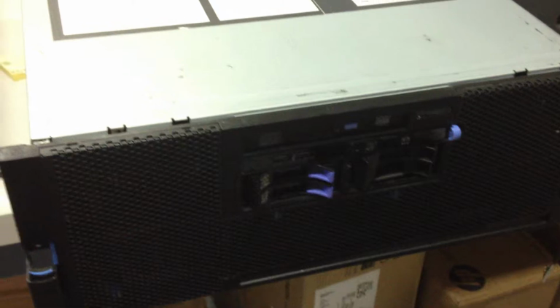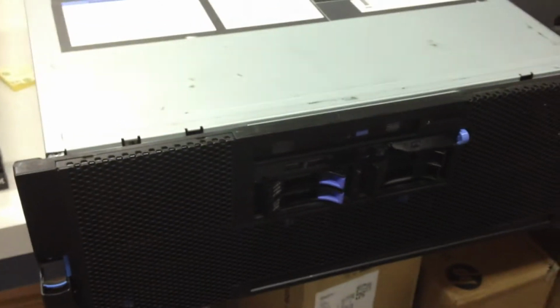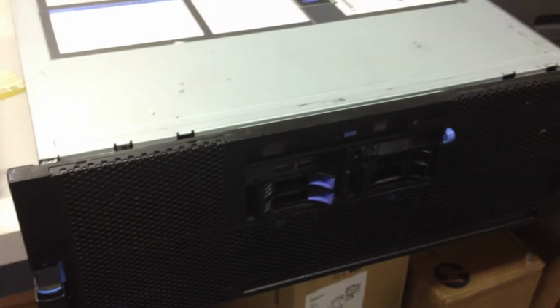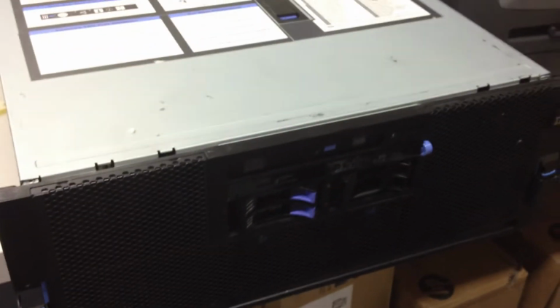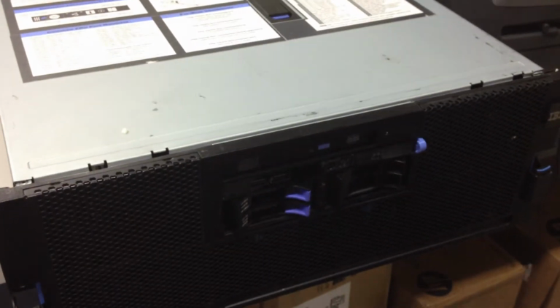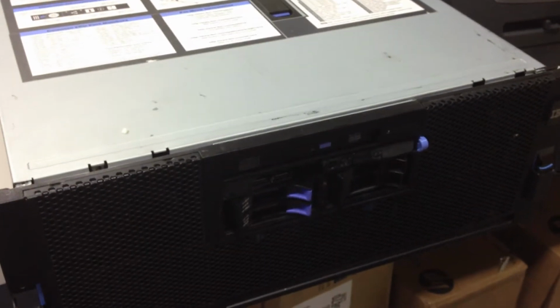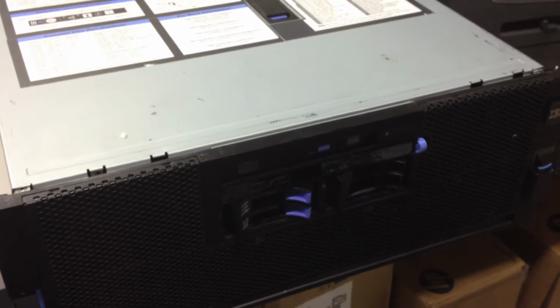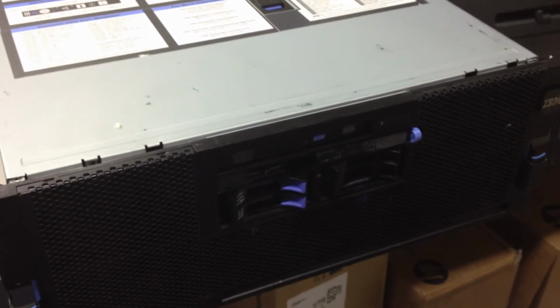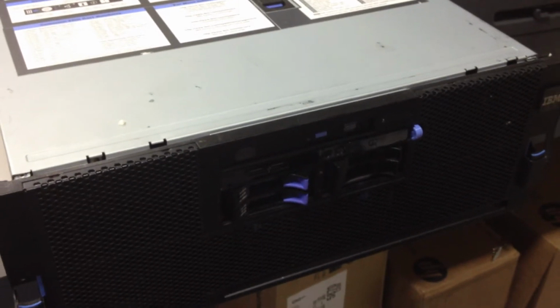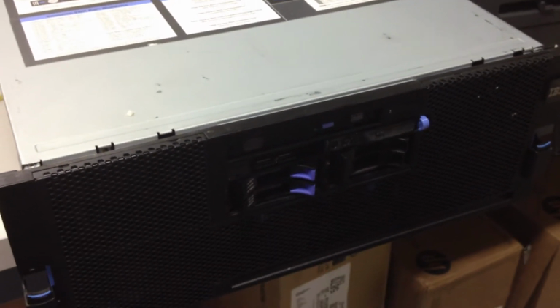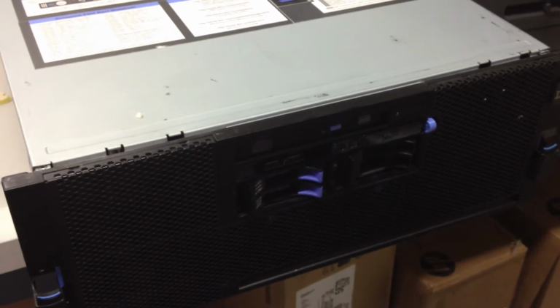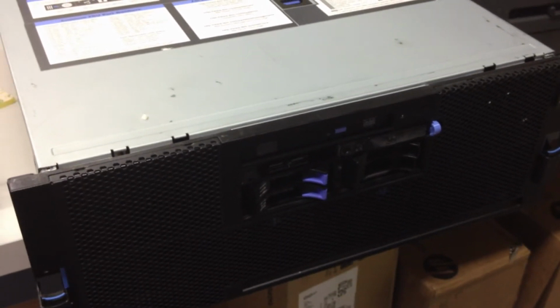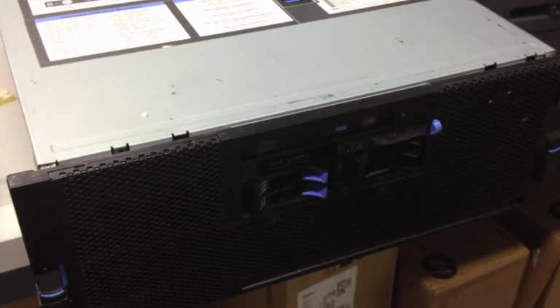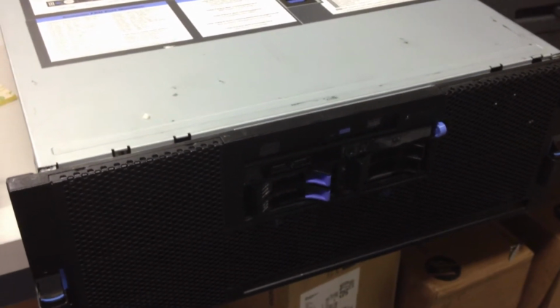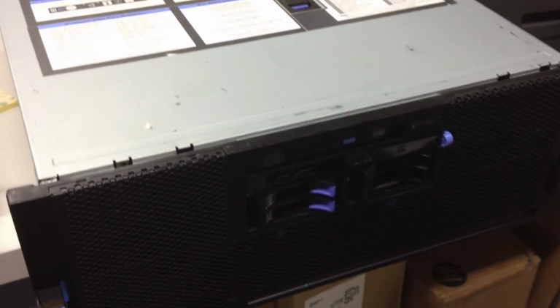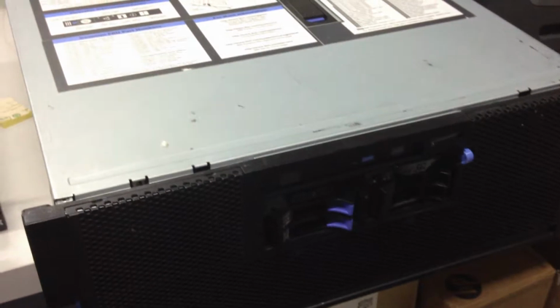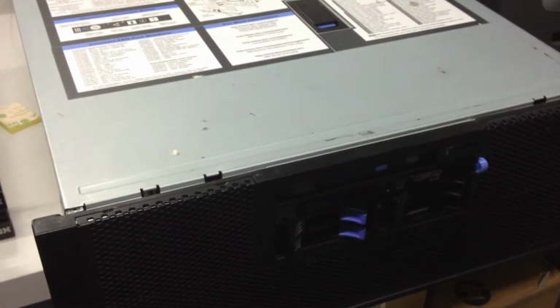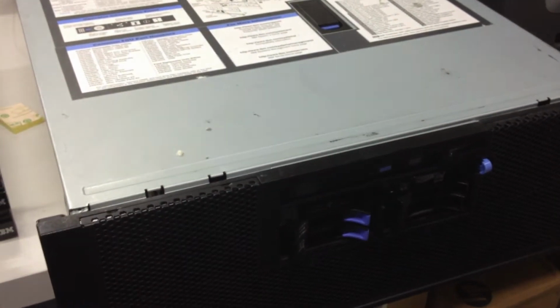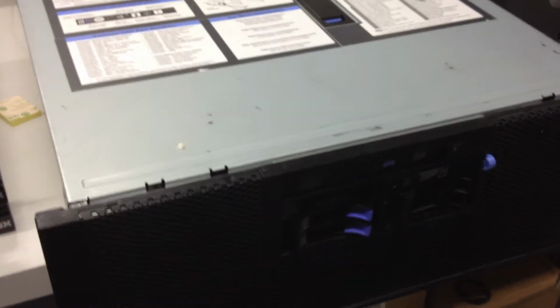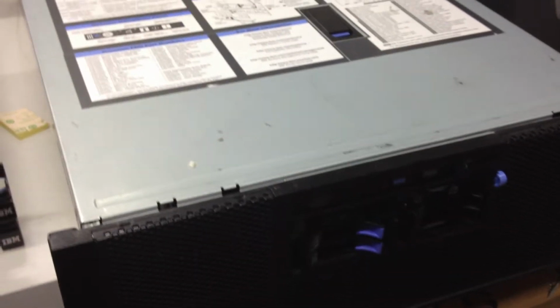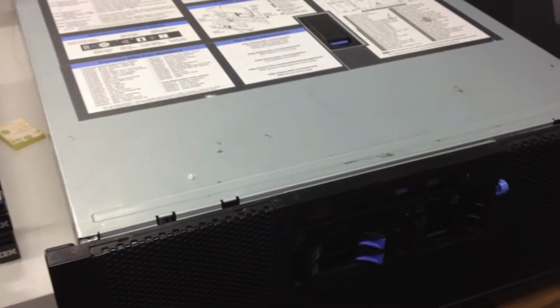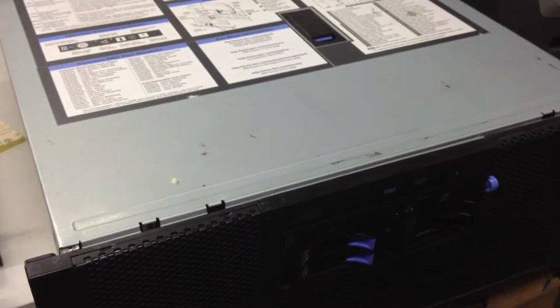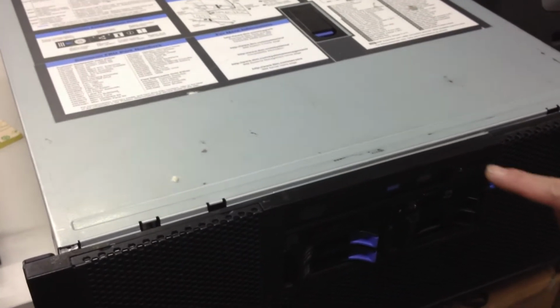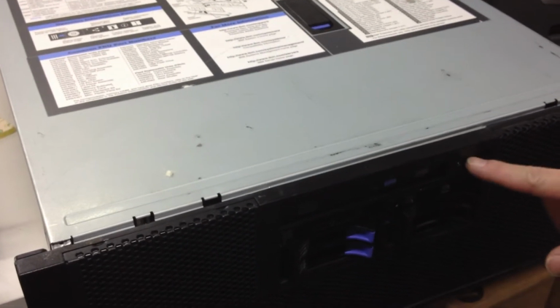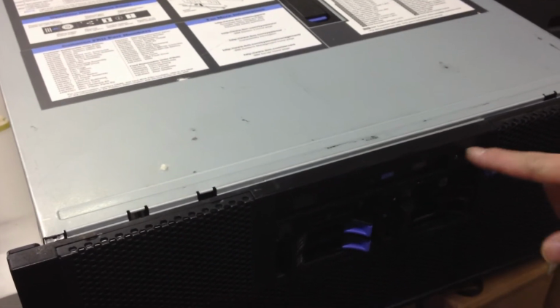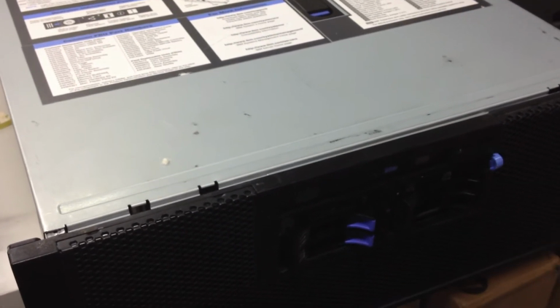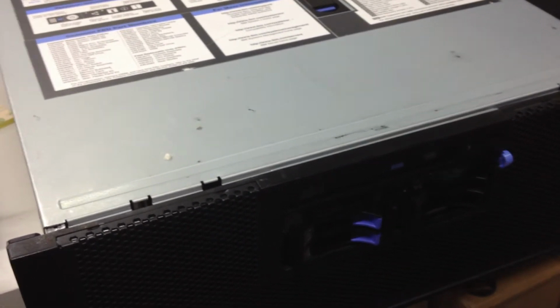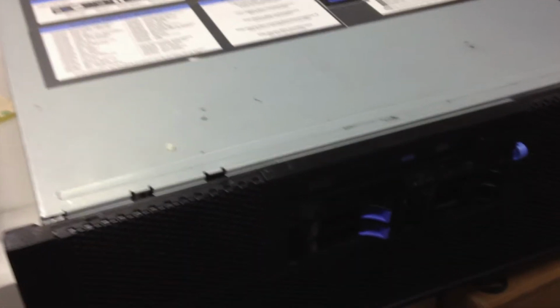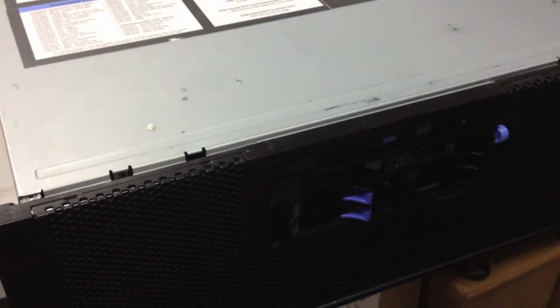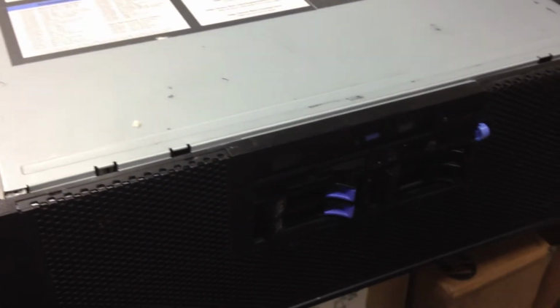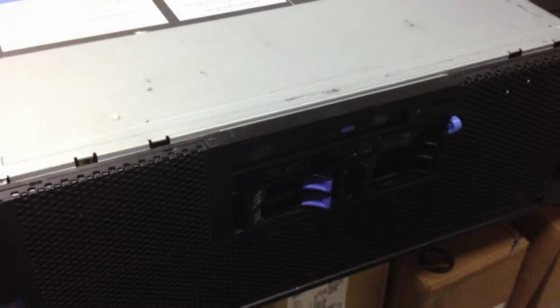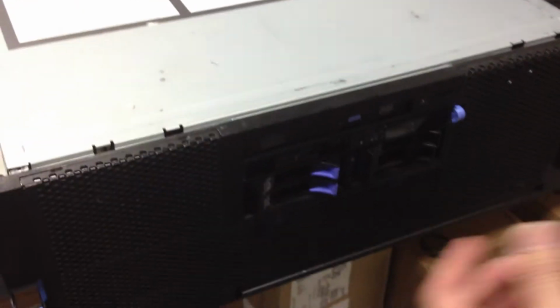This is CPU replacement for a 3850M2 slash 3950M2. Machine type is, I believe, 7141. The tag came off the faceplate, so I don't remember the exact machine type.